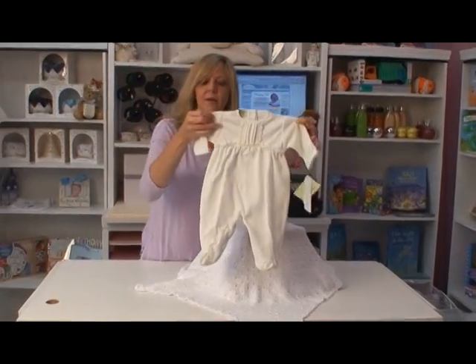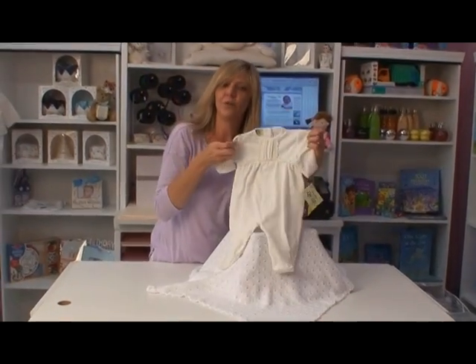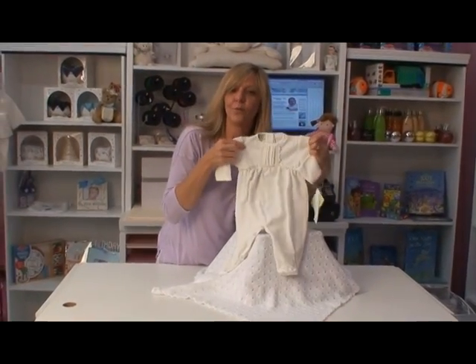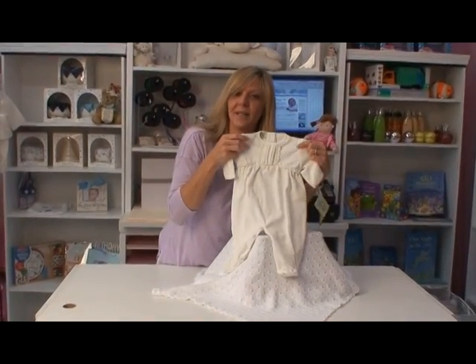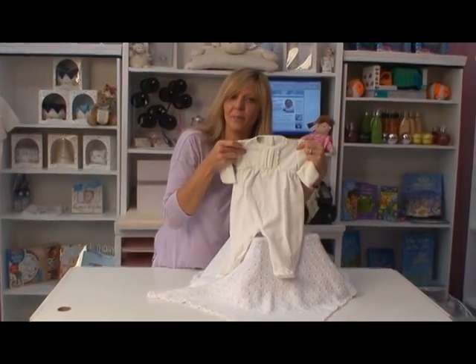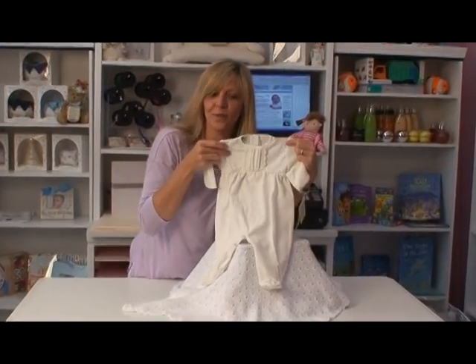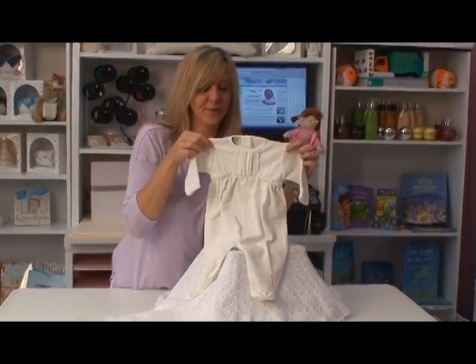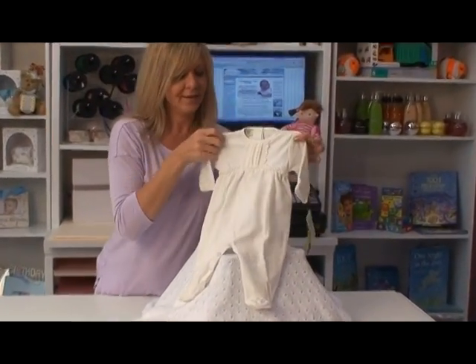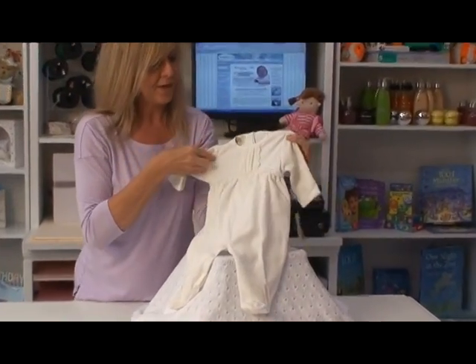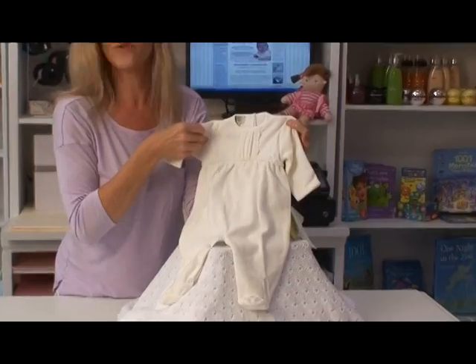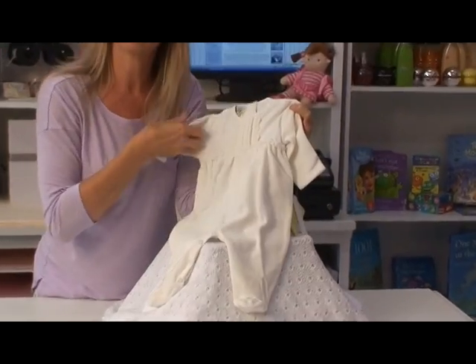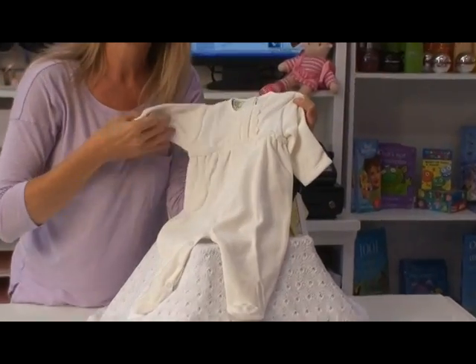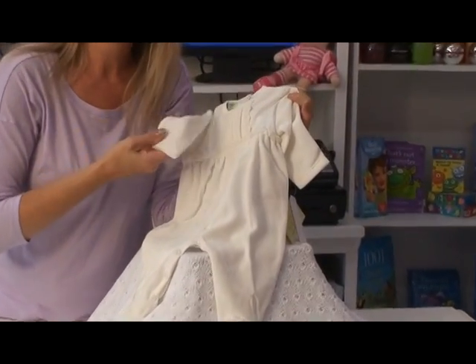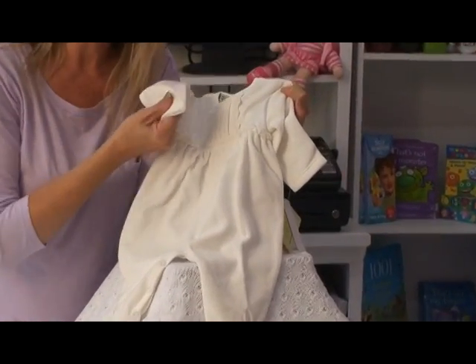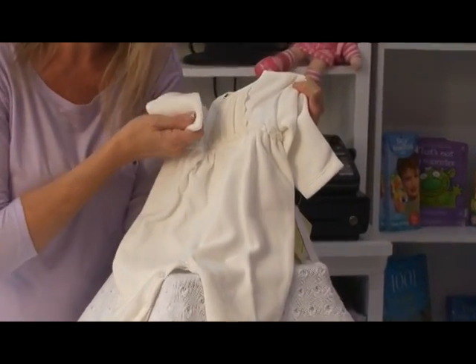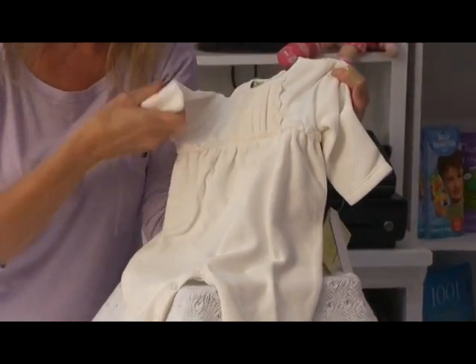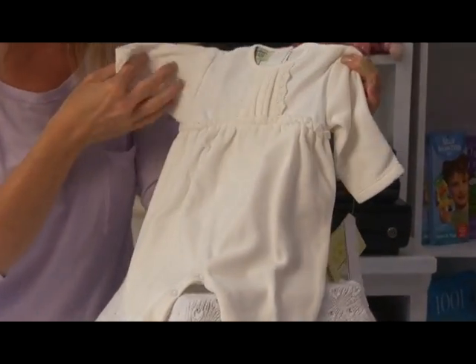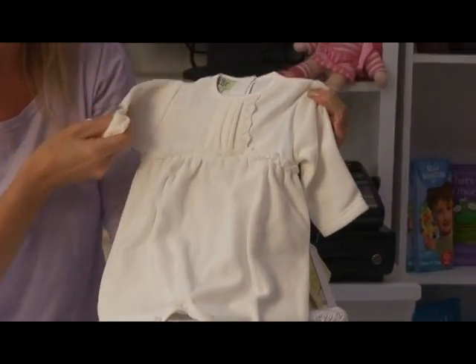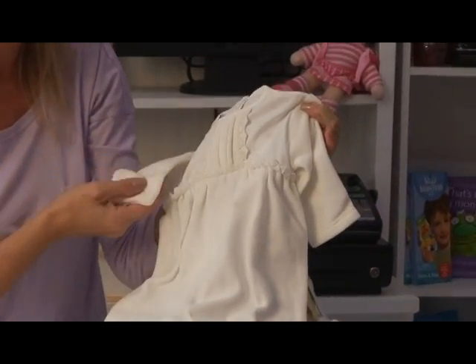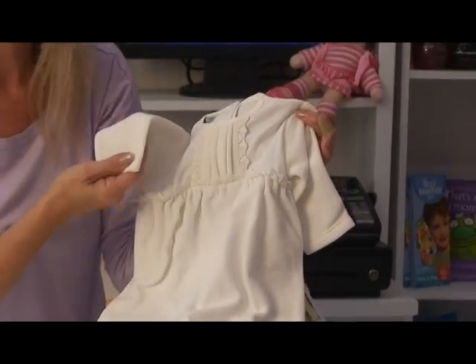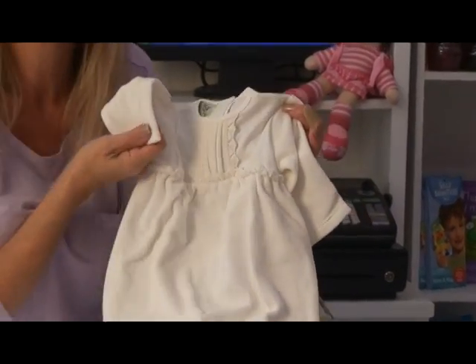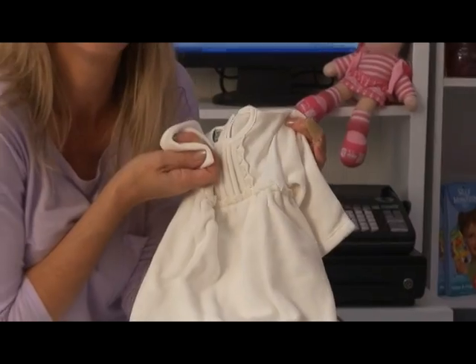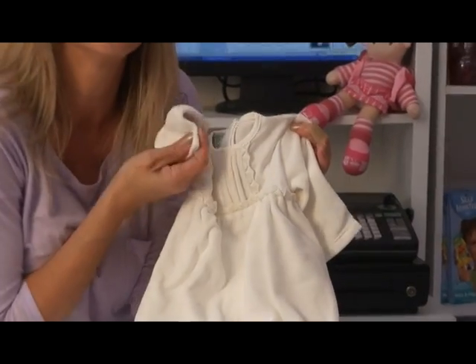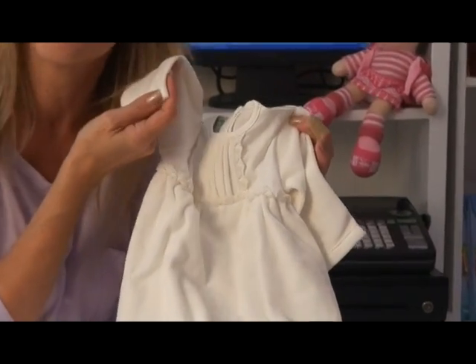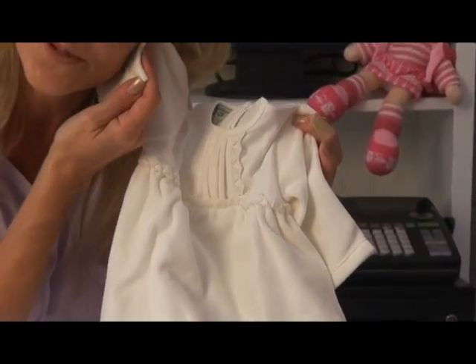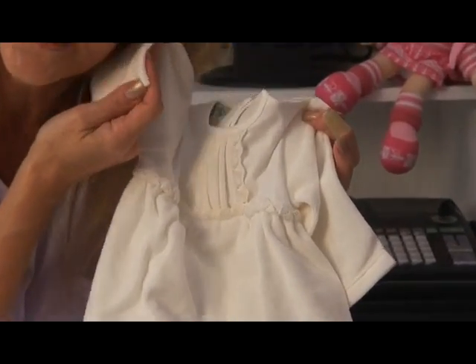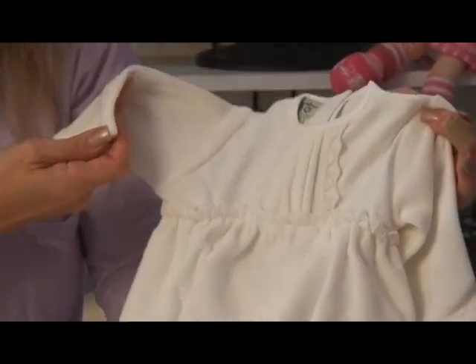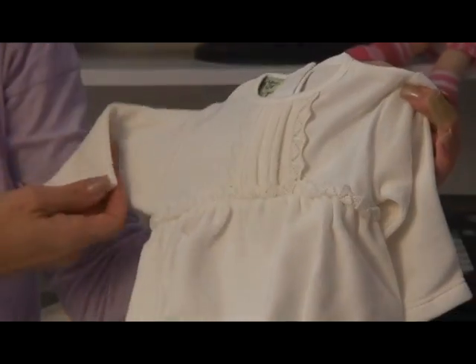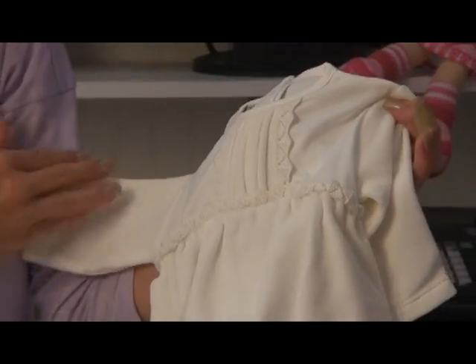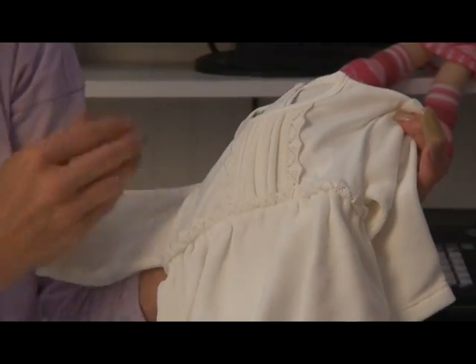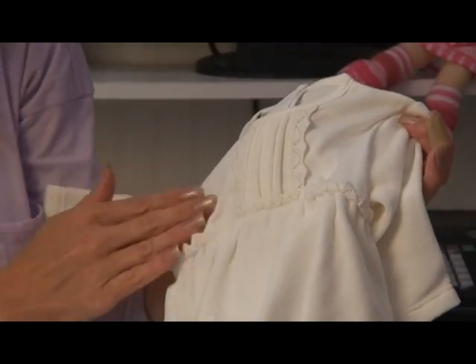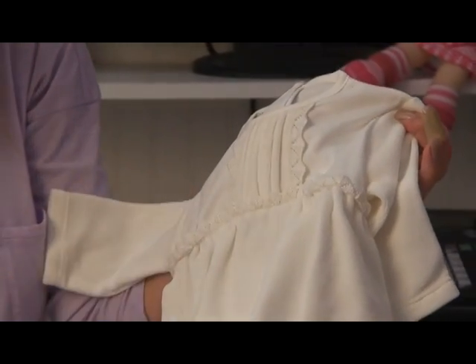If you really want to keep baby warm and cozy, how about a 100% cotton velour footie. It is just spectacular, super duper soft, and you'll just want to snuggle with baby.